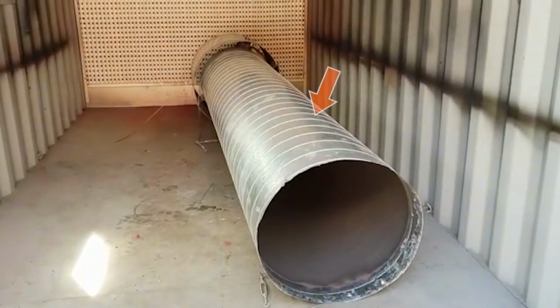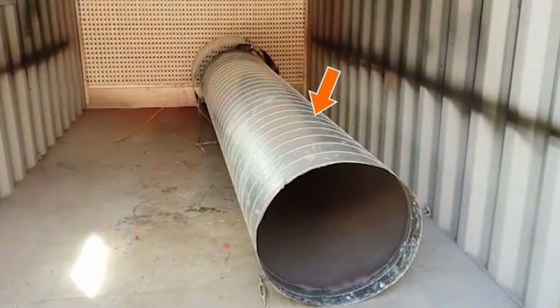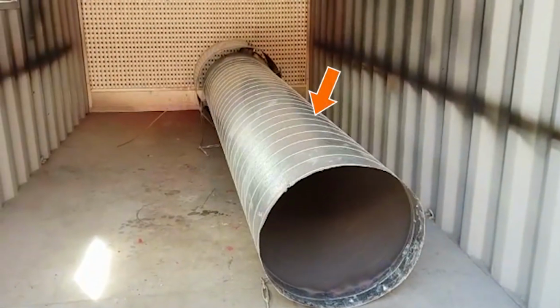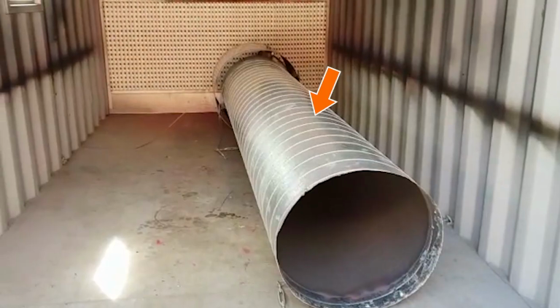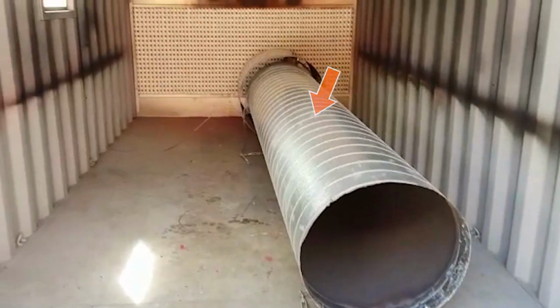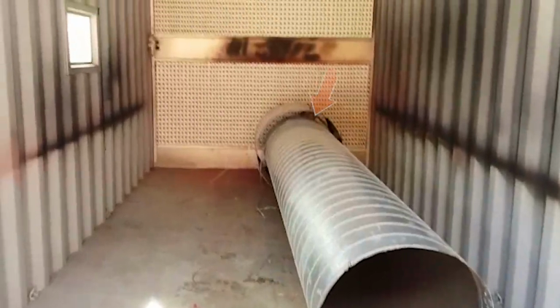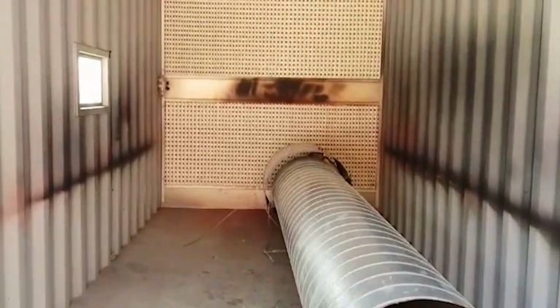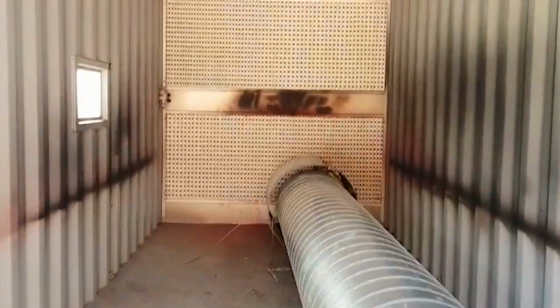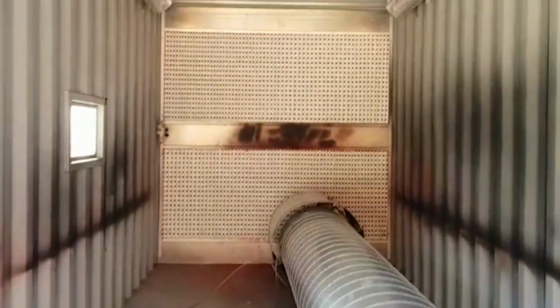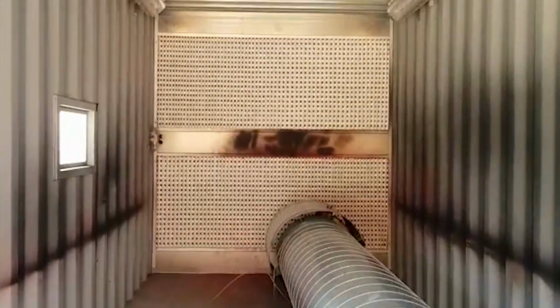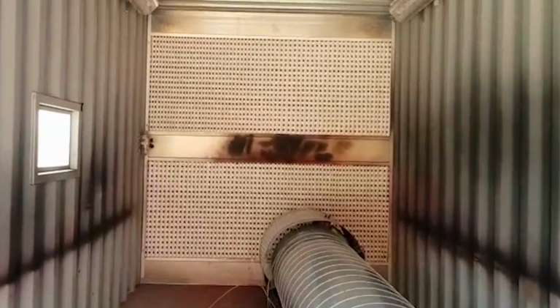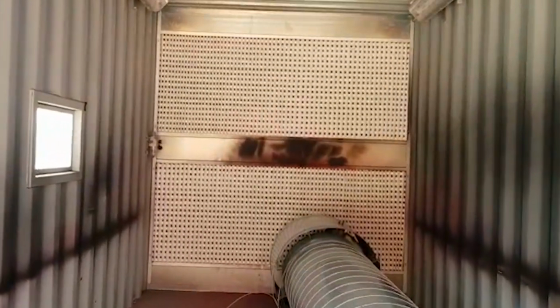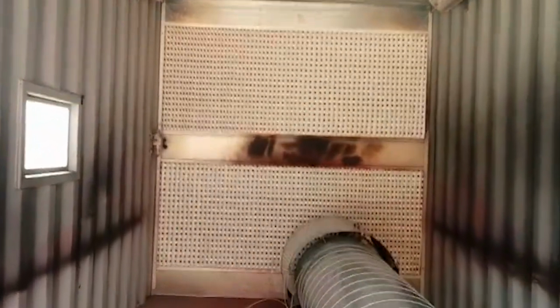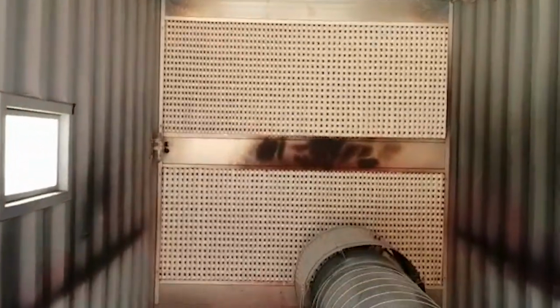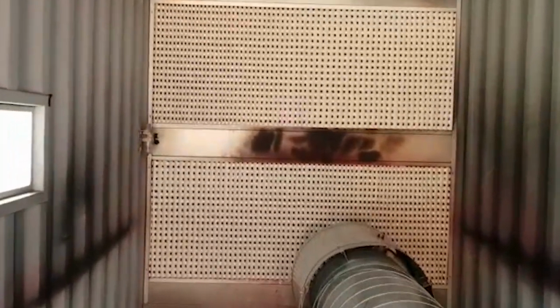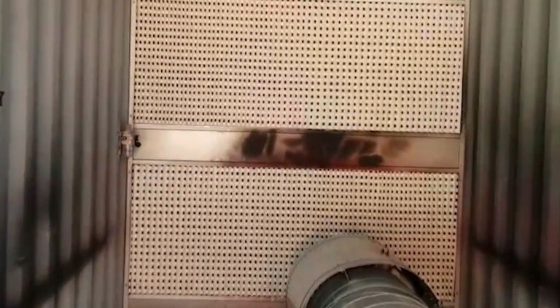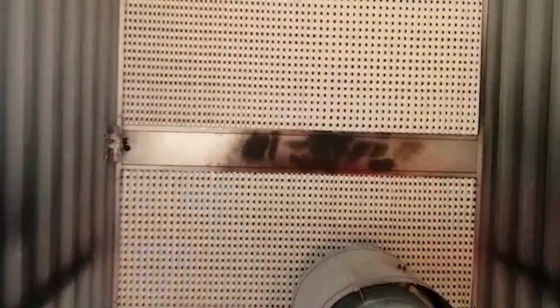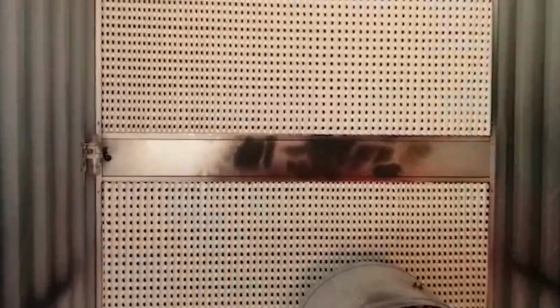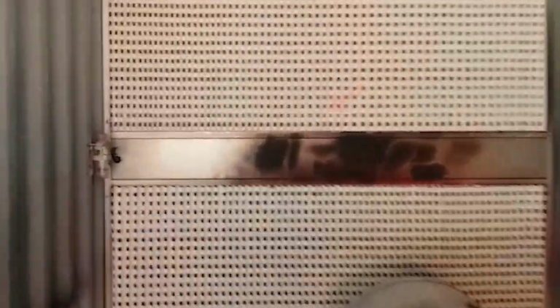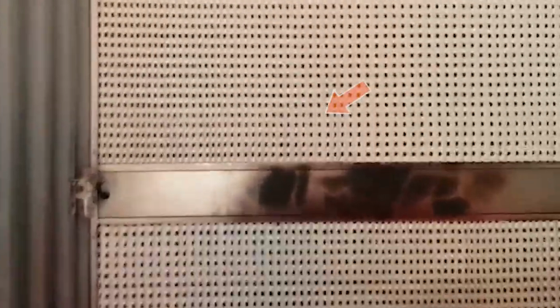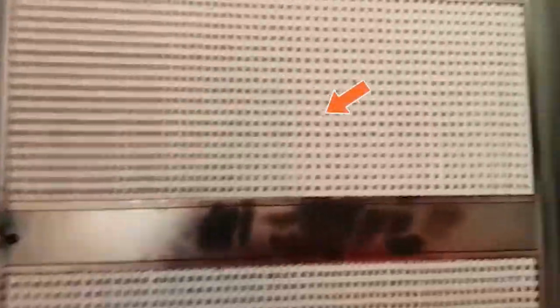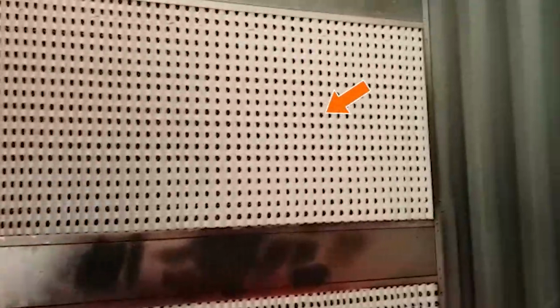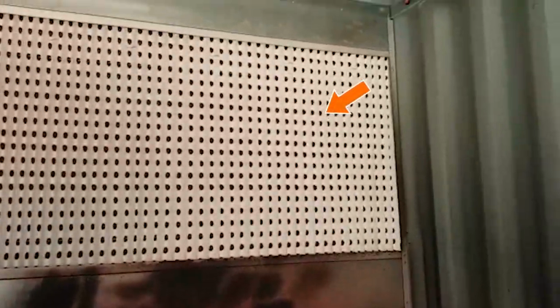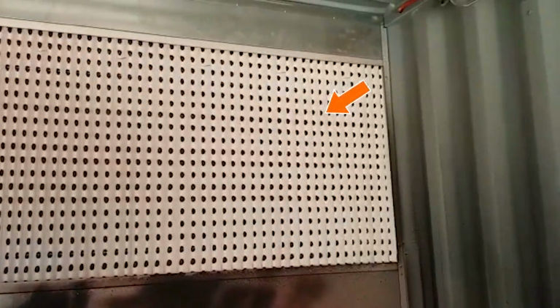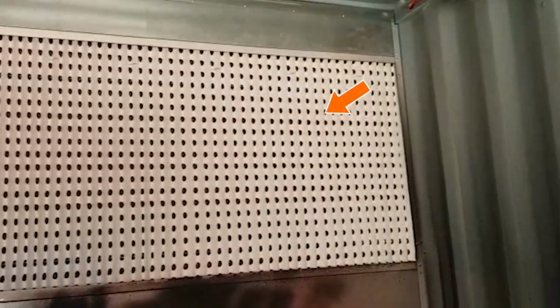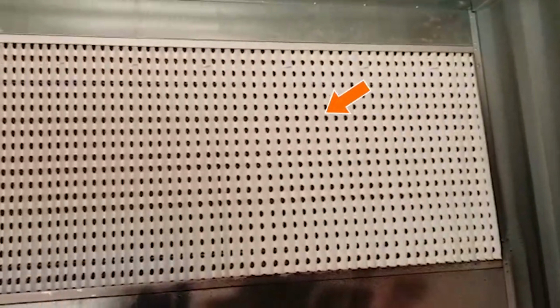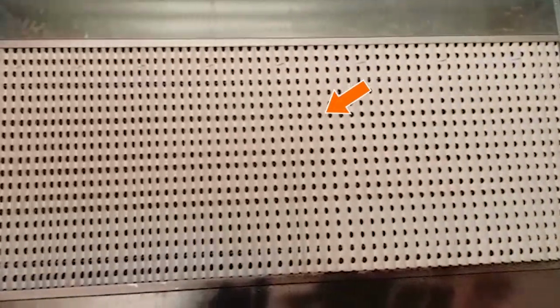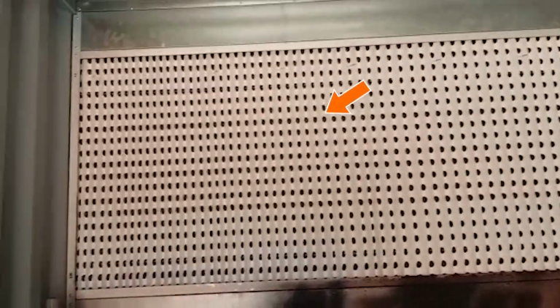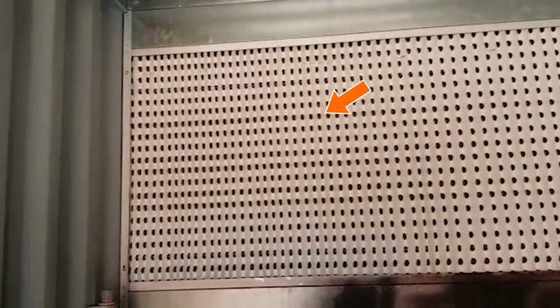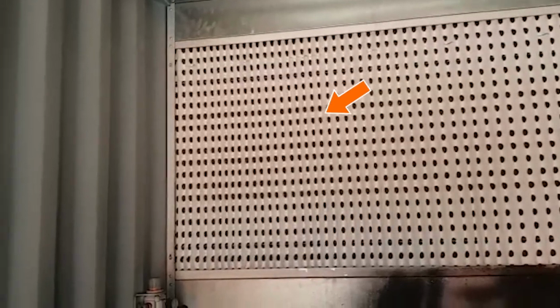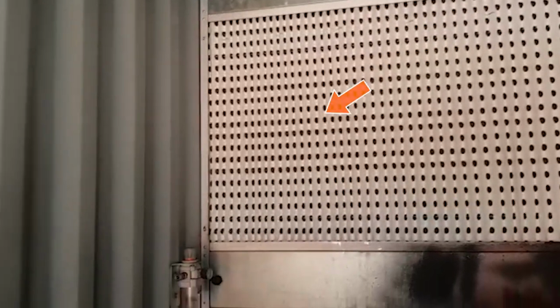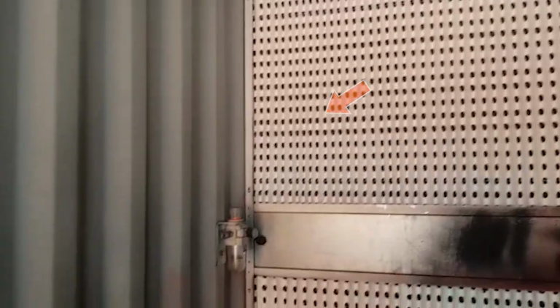The exhaust stack shown here is the only item needing to be attached on site, and at 3 metres long is easily fitted inside for transport. The exhaust filter system is housed in a simple track, which again makes them easy to change and easy to maintain.